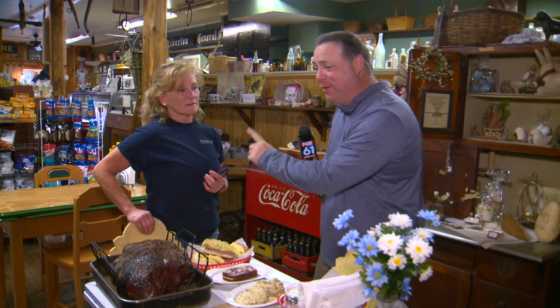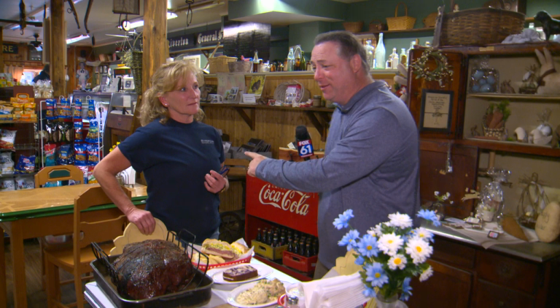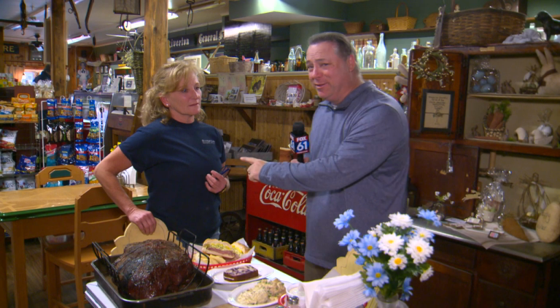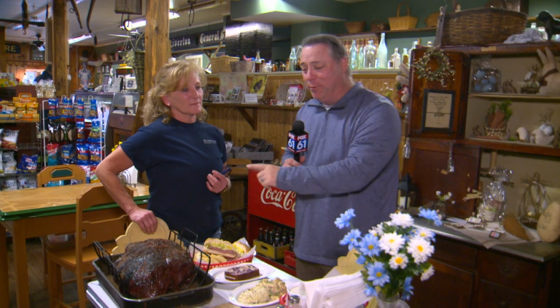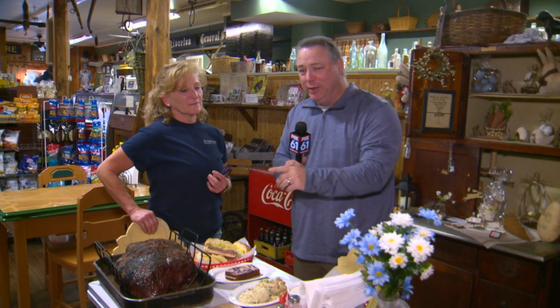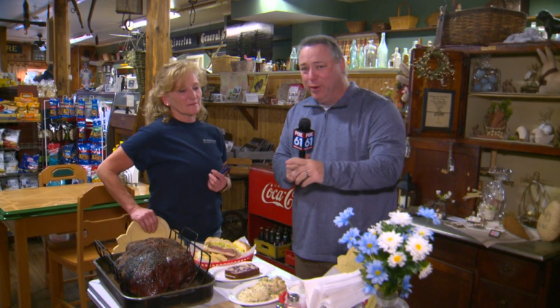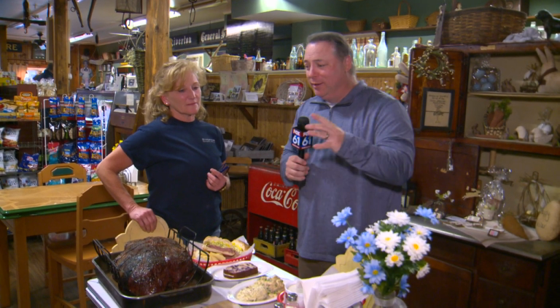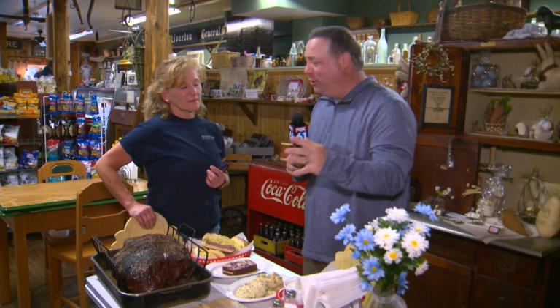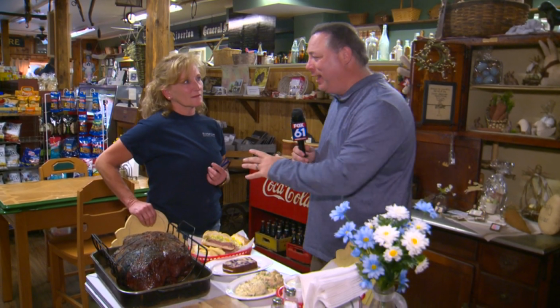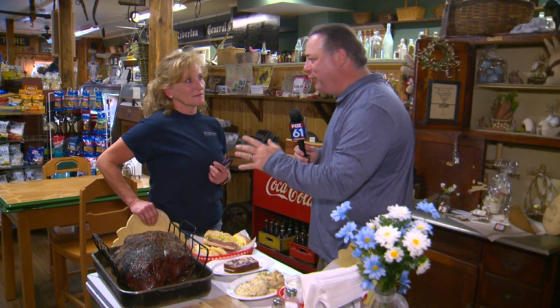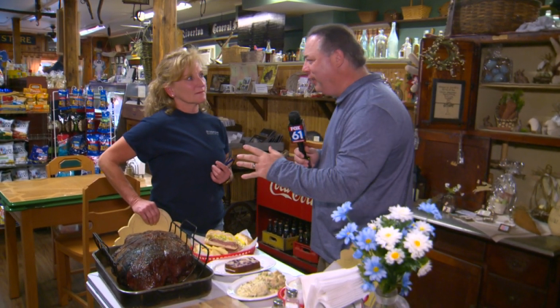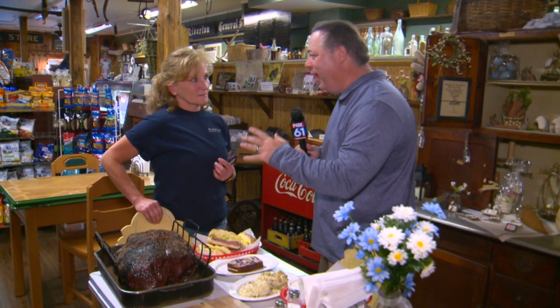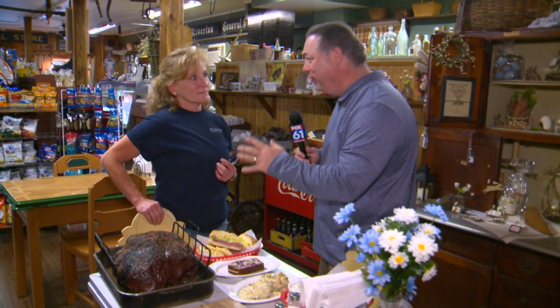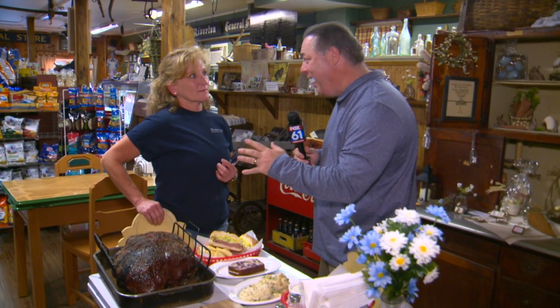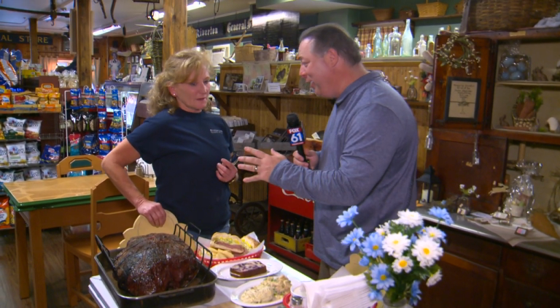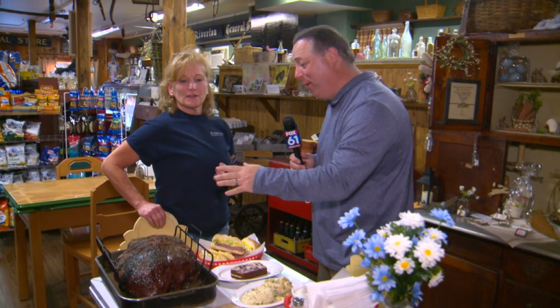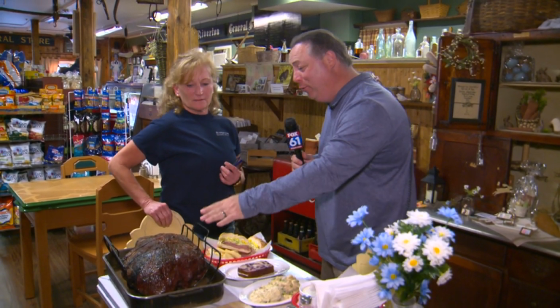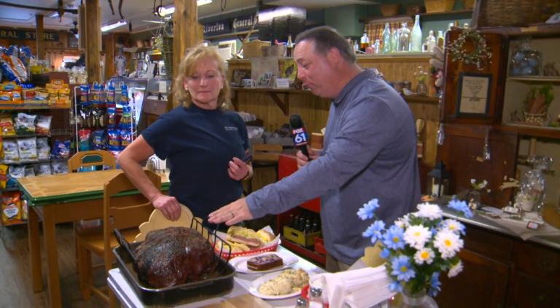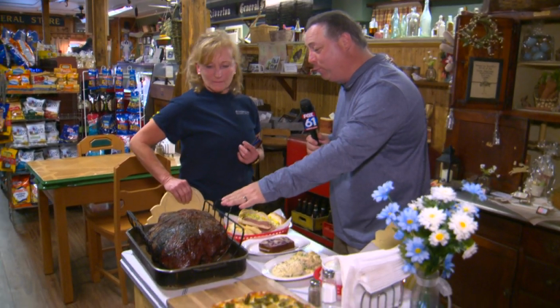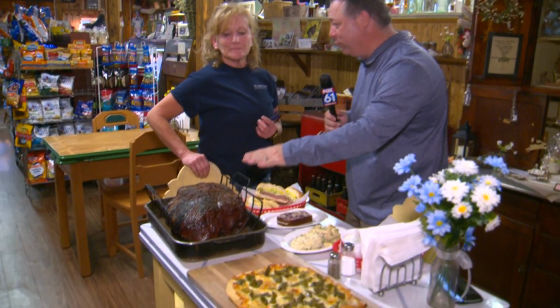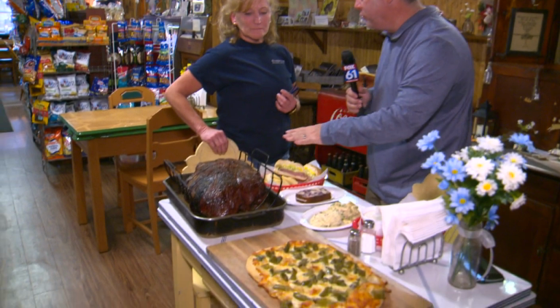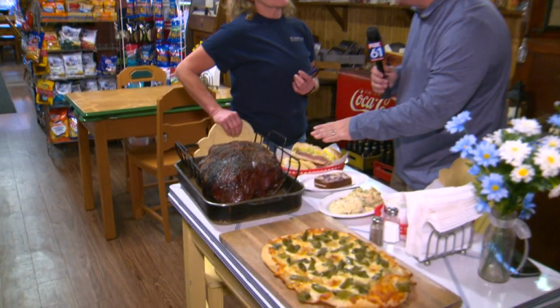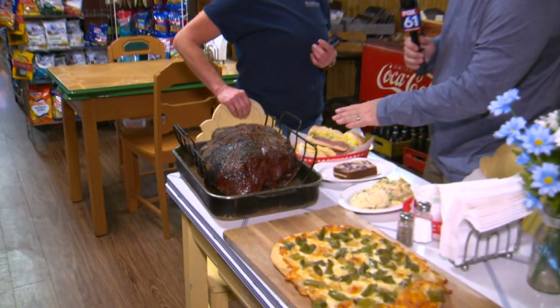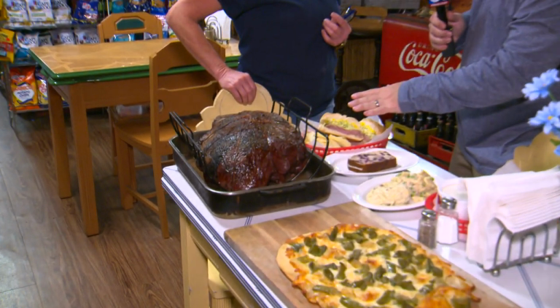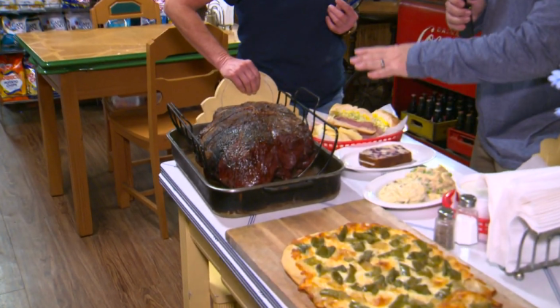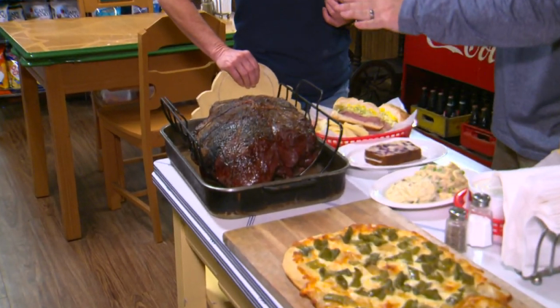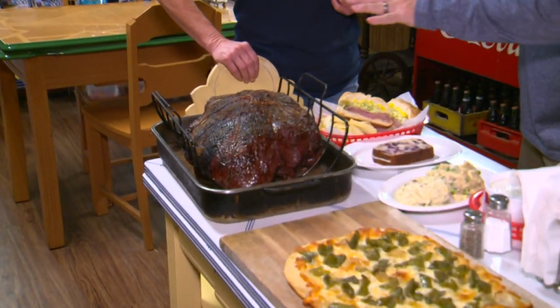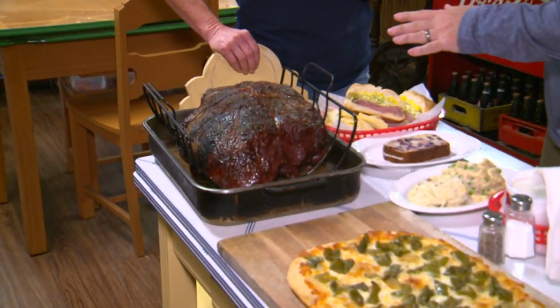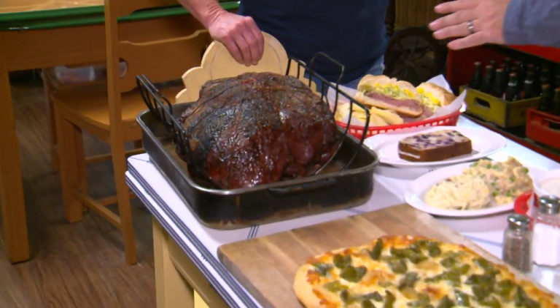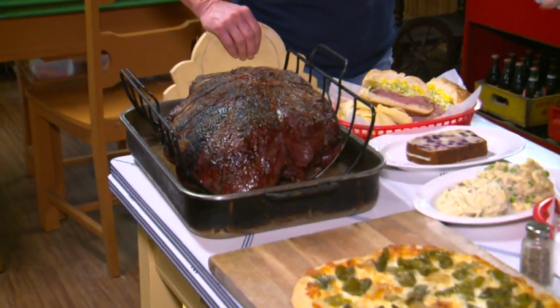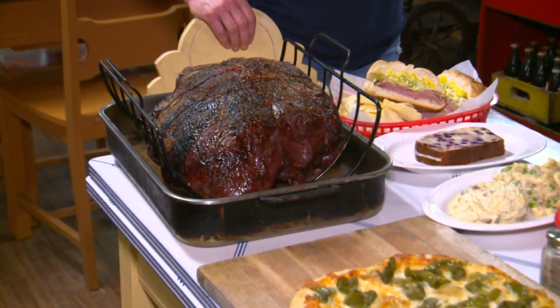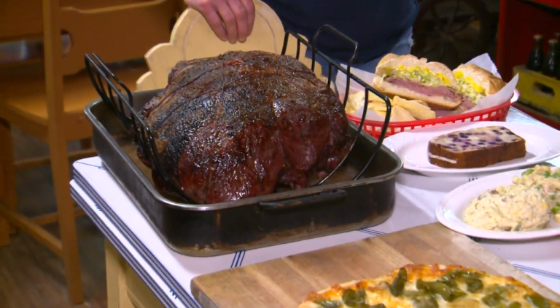This is Leslie DiMartino. Leslie, you make everything every day here, including the roast beef, which goes on the sandwiches. Talk to me a little bit about the process.